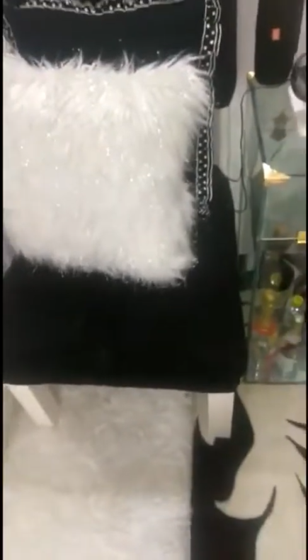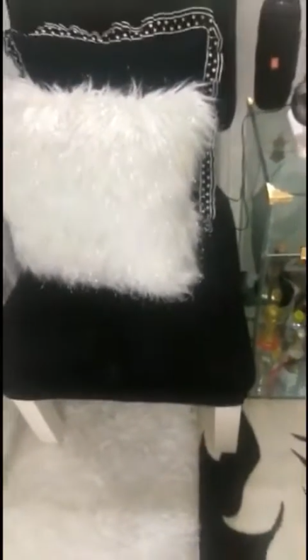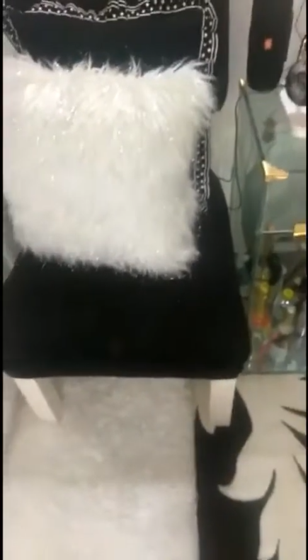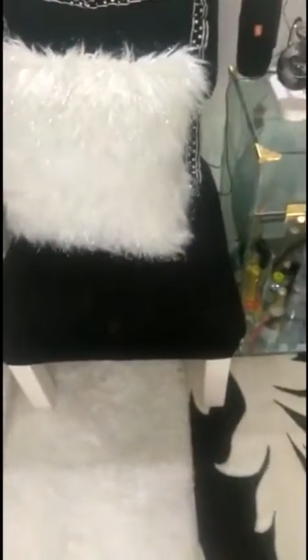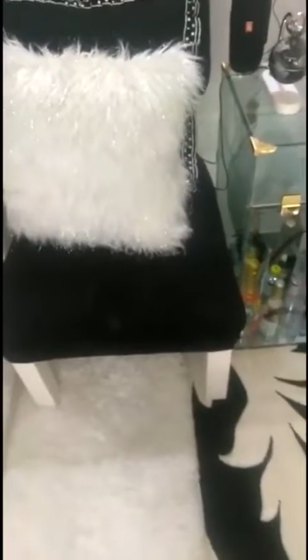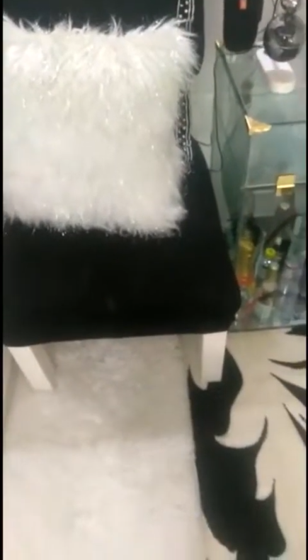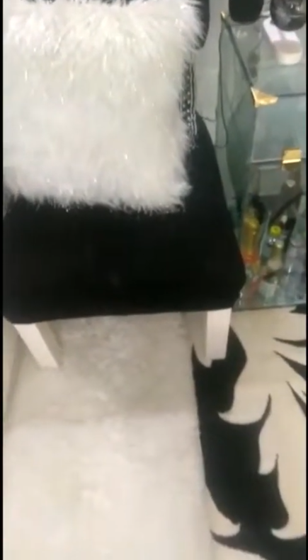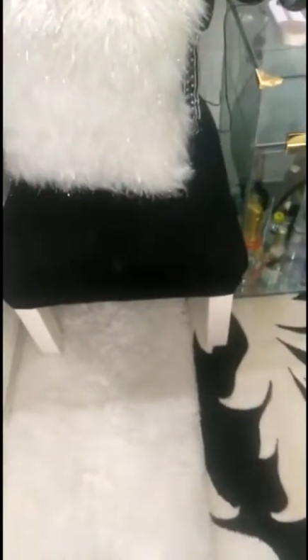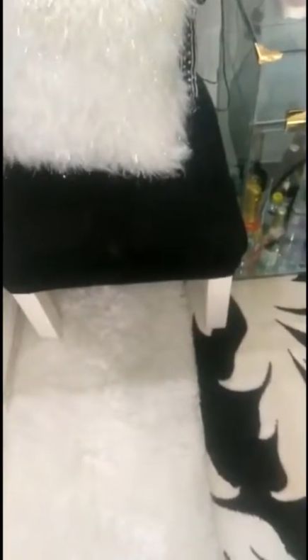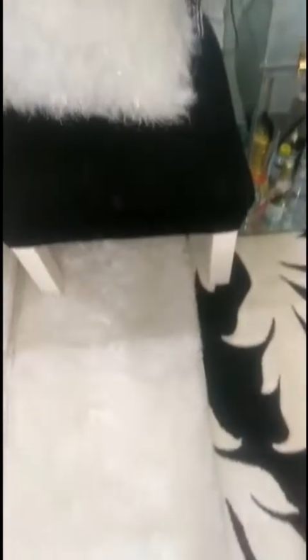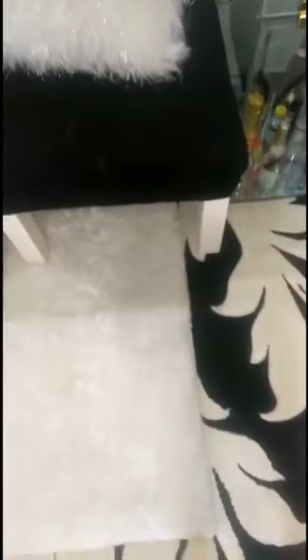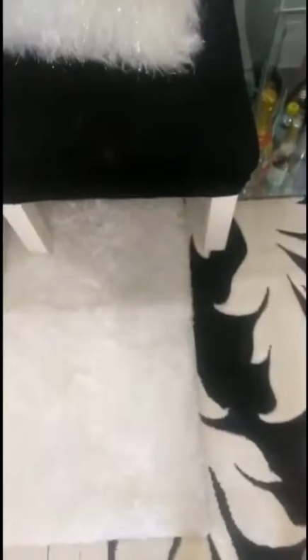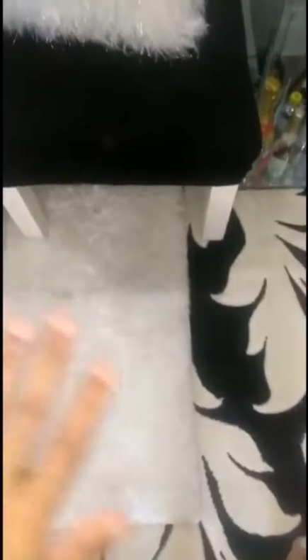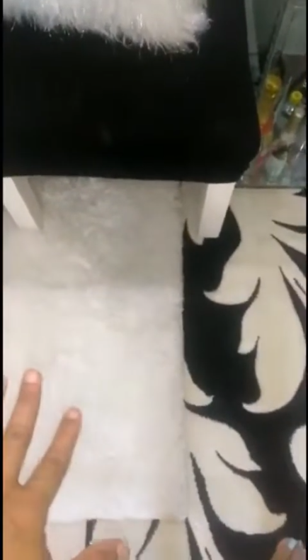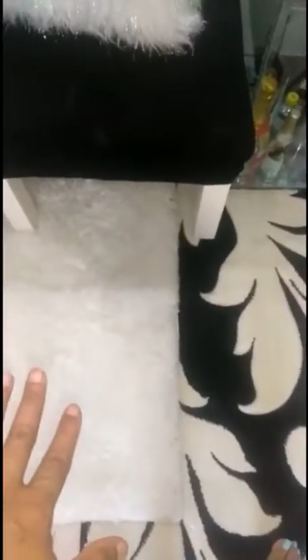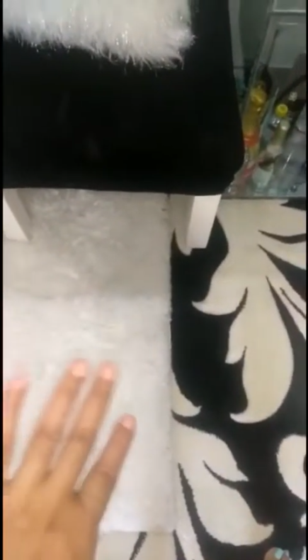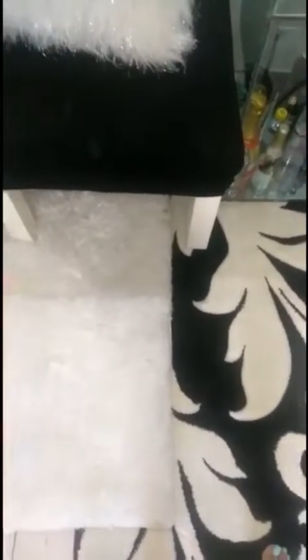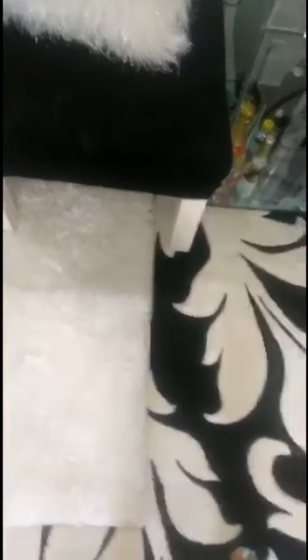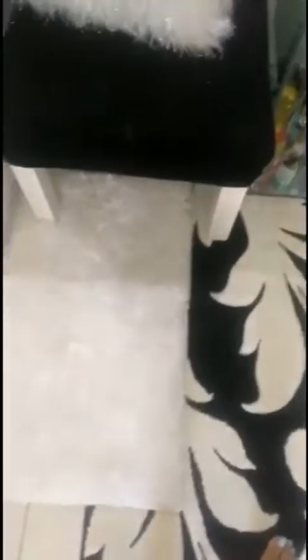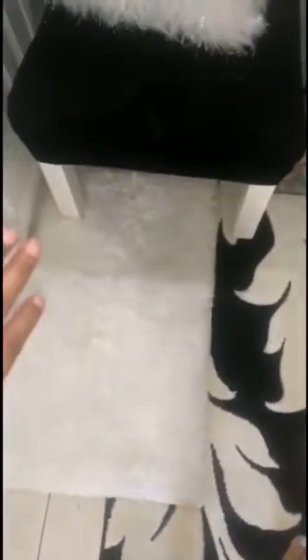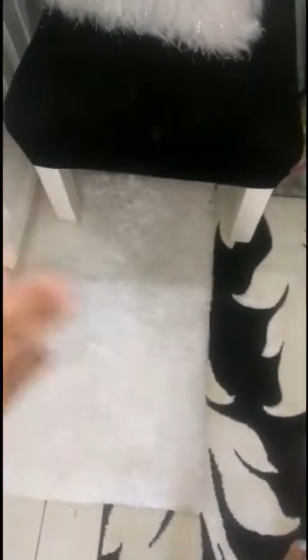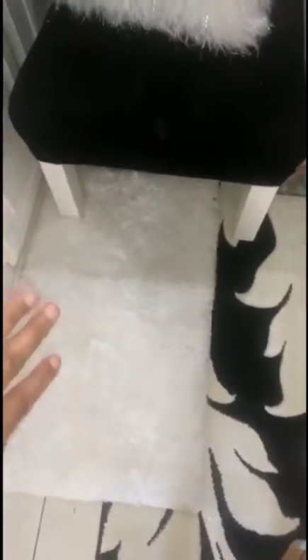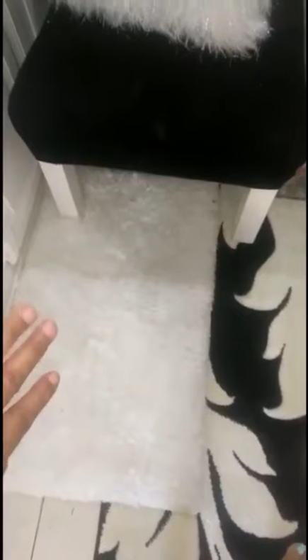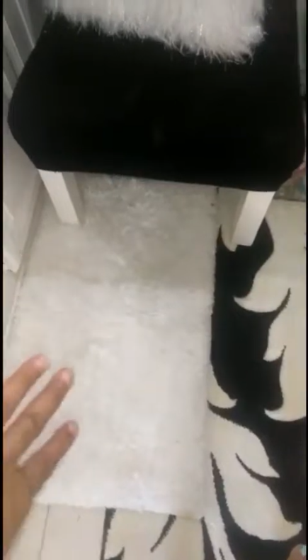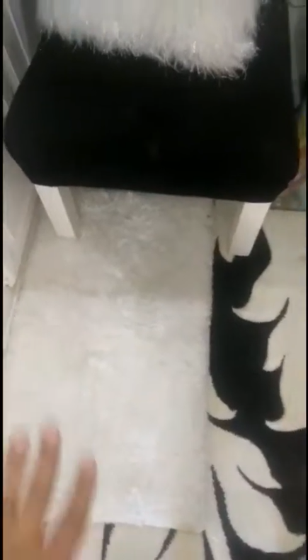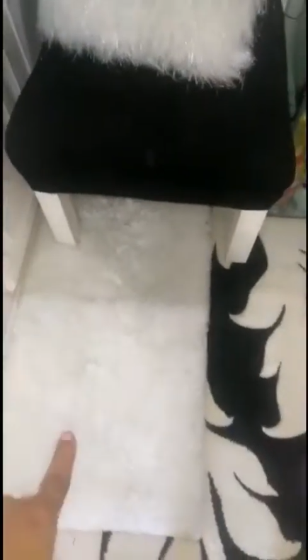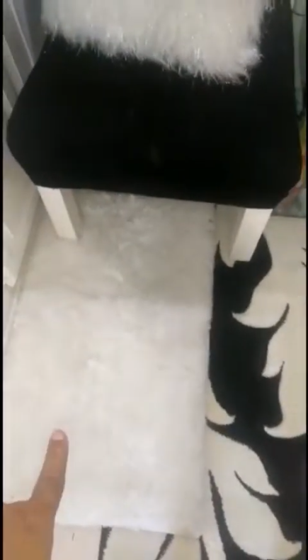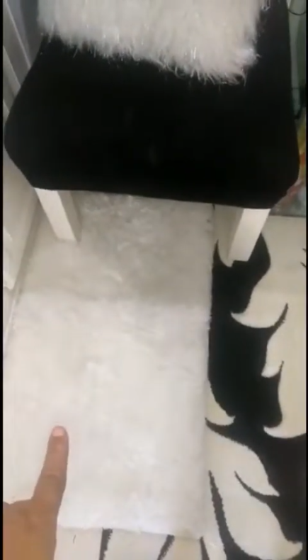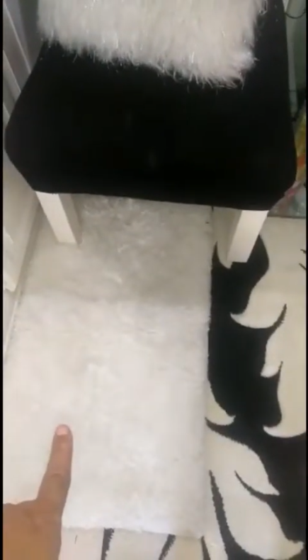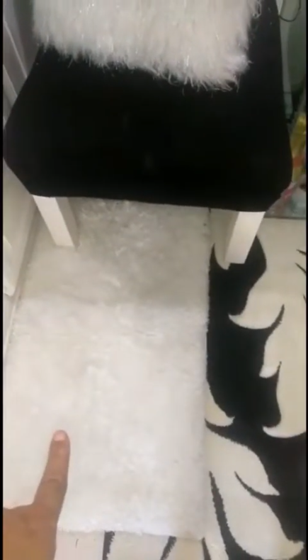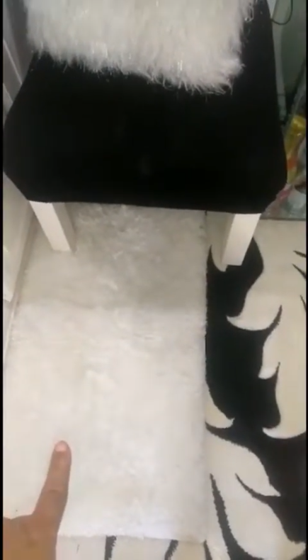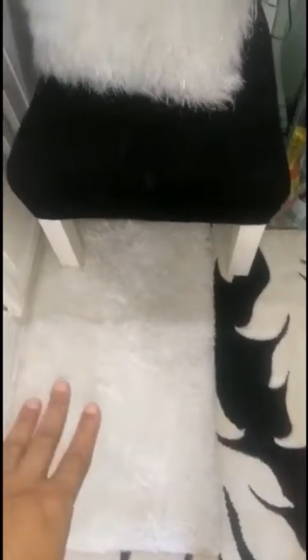Remember I told you guys that I'm in a small space. So, this rug is really for my kitchen, my kitchen sink area. That's from Azan Supercenter.